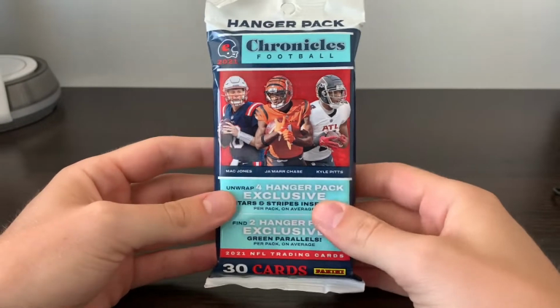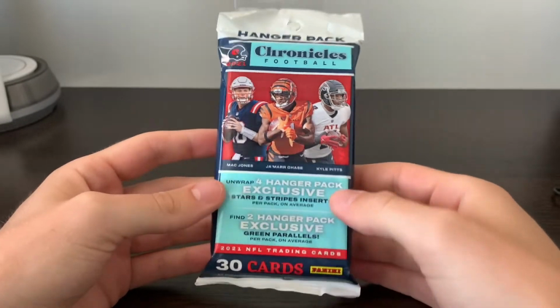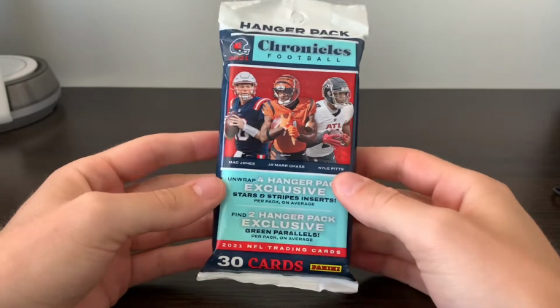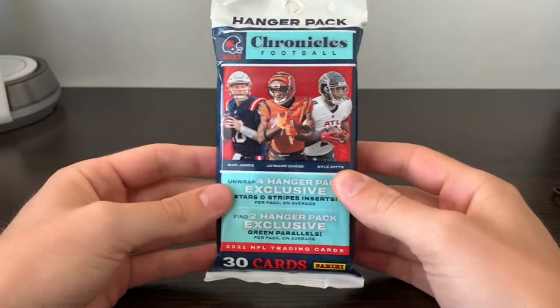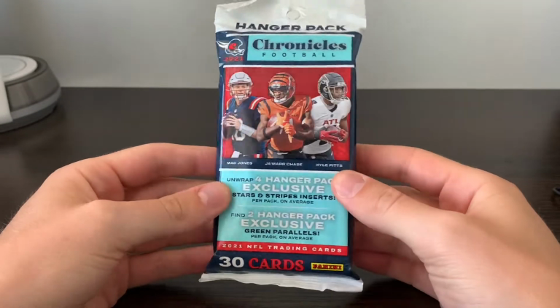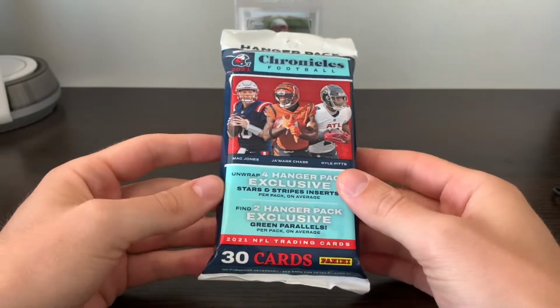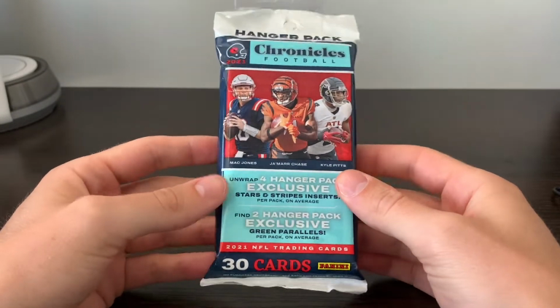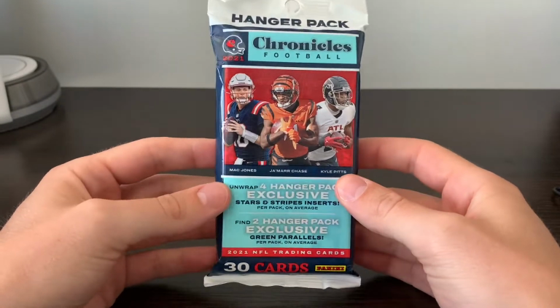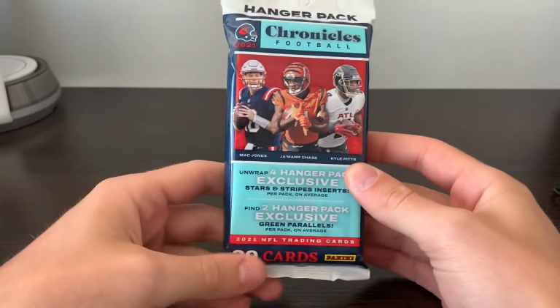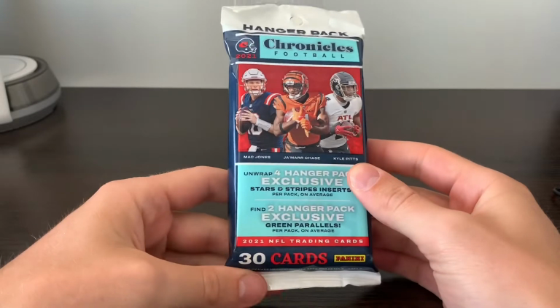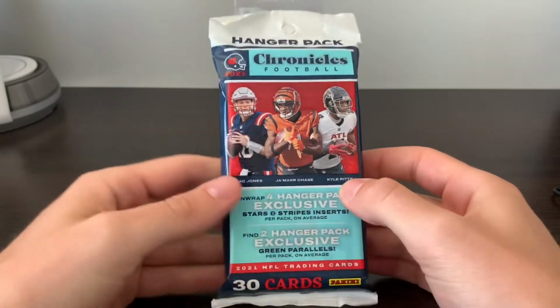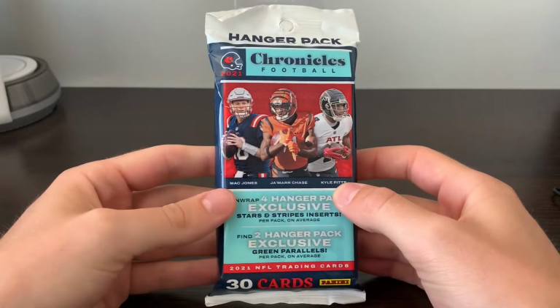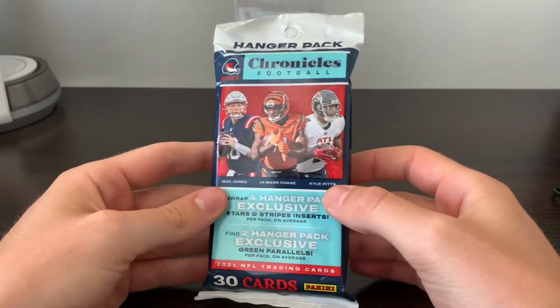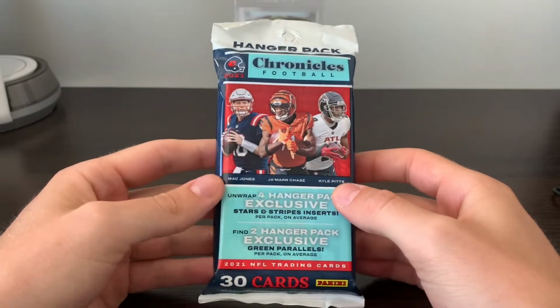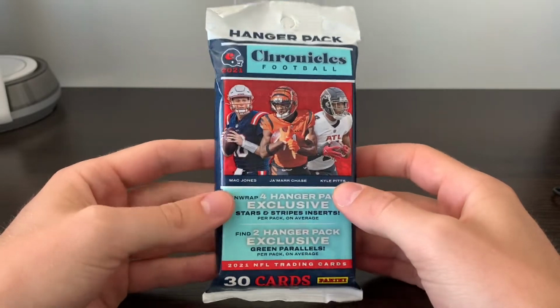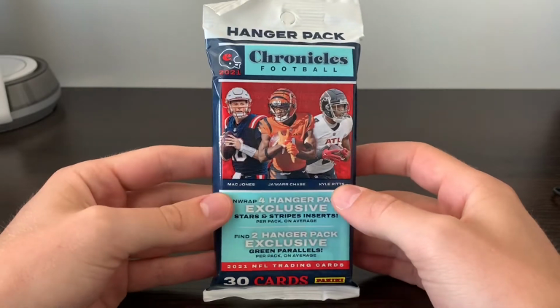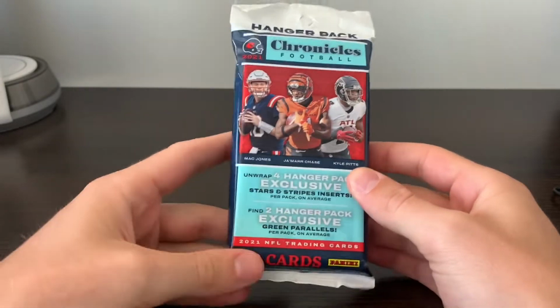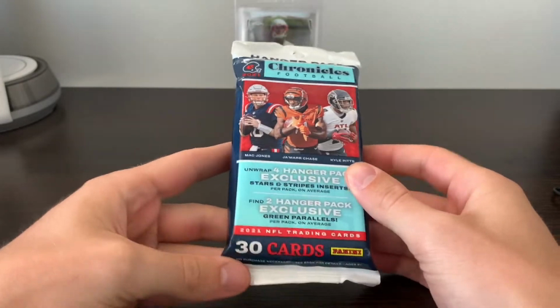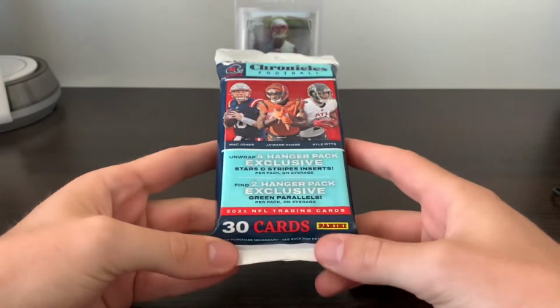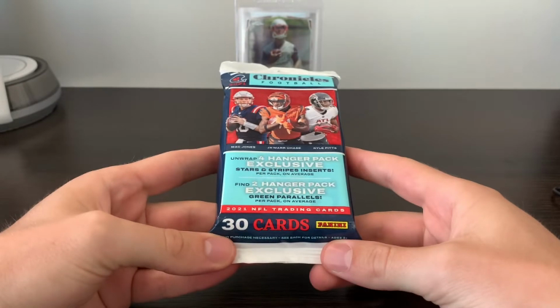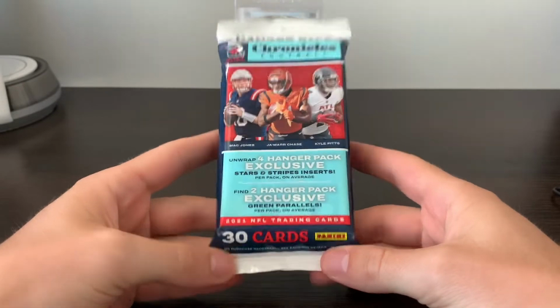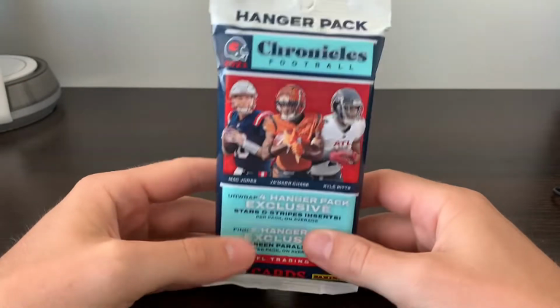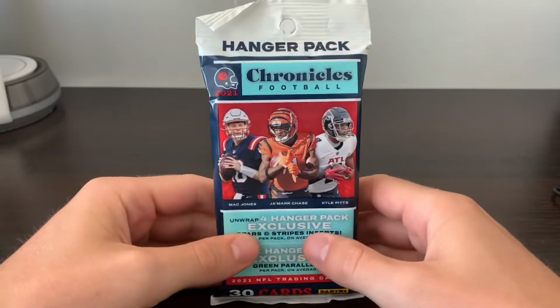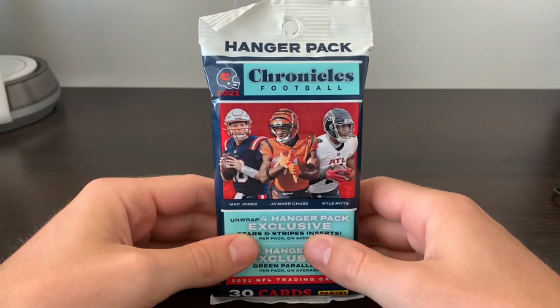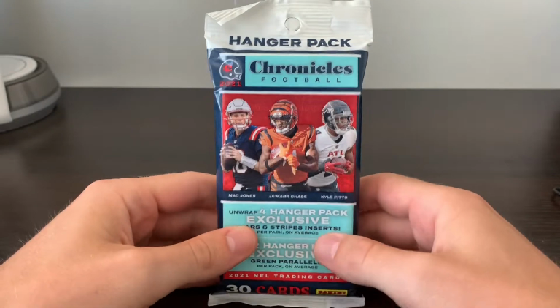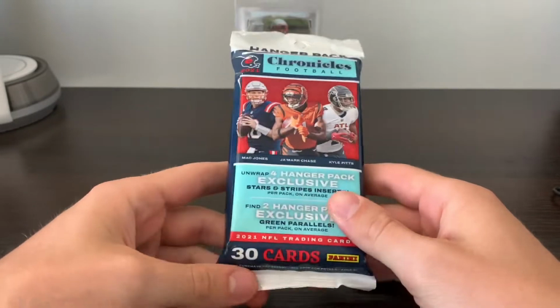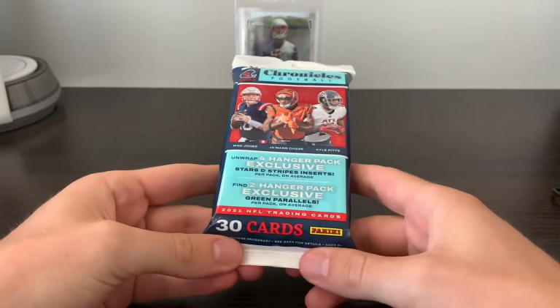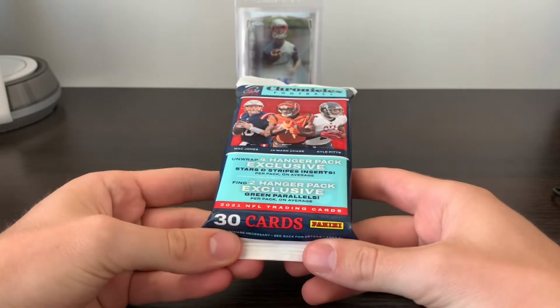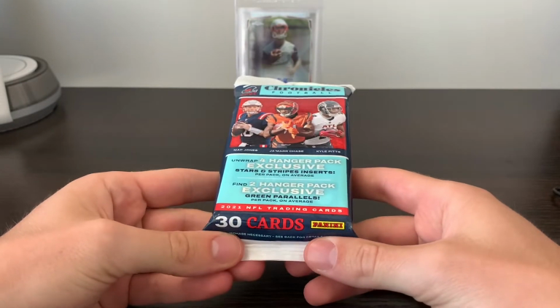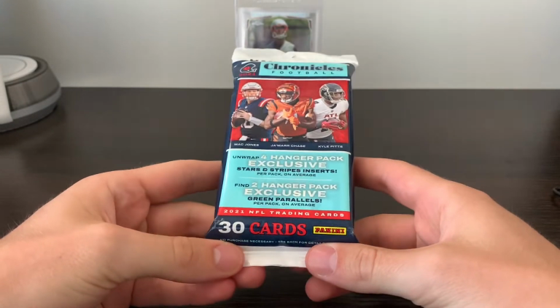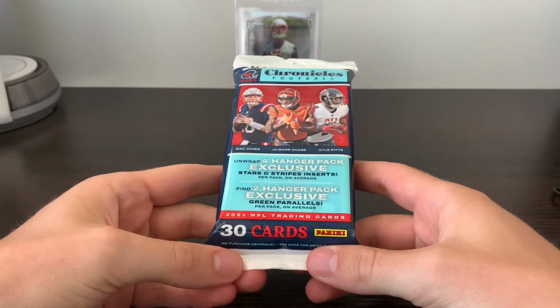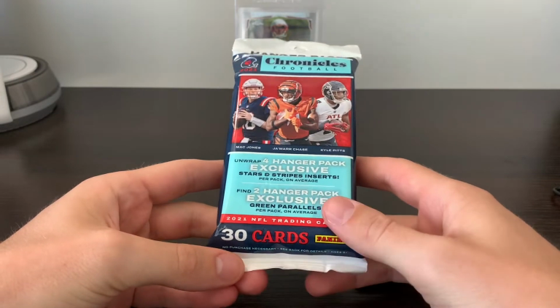What is up YouTube? Dynasty Rips back here with another retail rip. Today it's the Chronicles Football Hanger Packs, in lieu of what I guess would be a hanger box traditionally — what we see from most retail products.